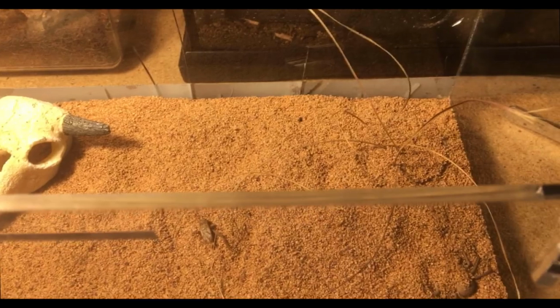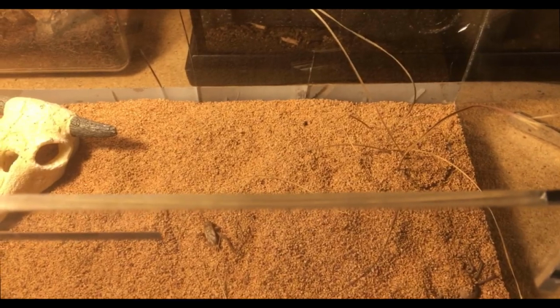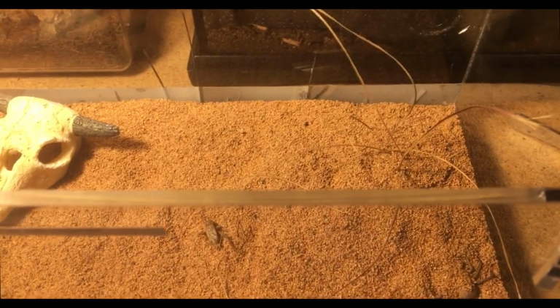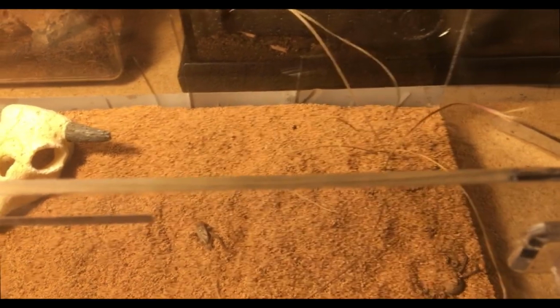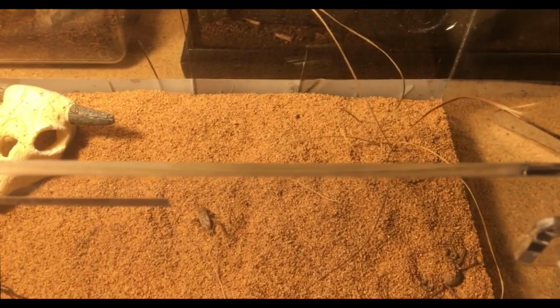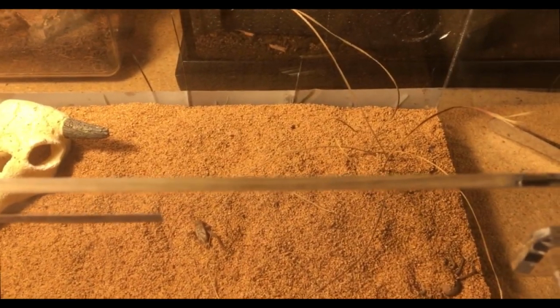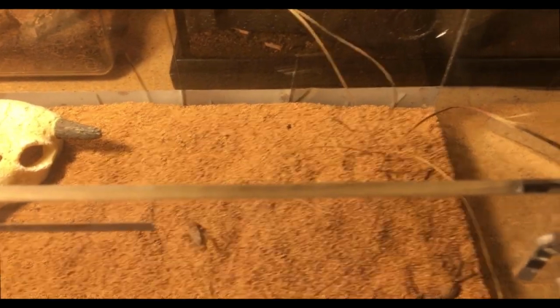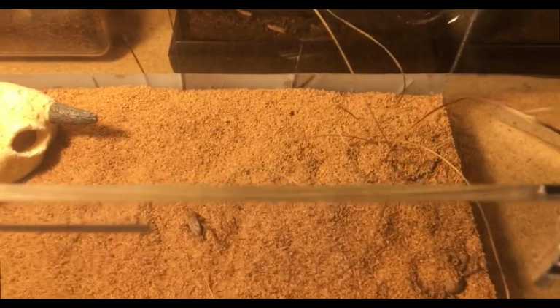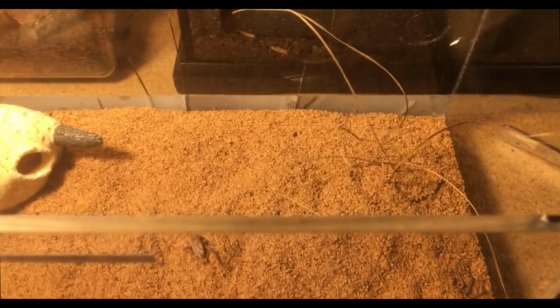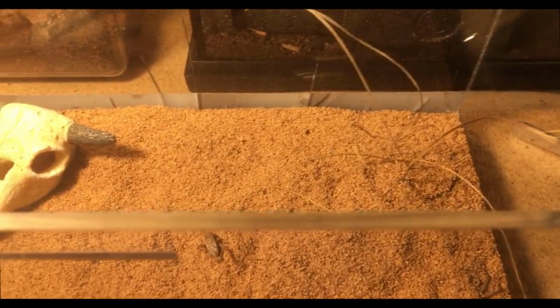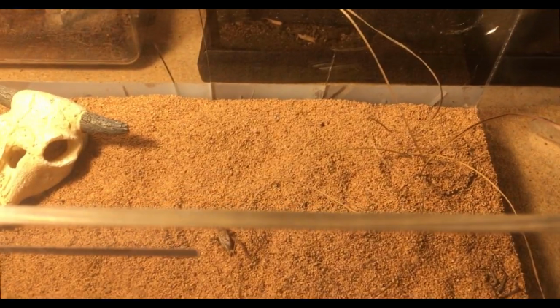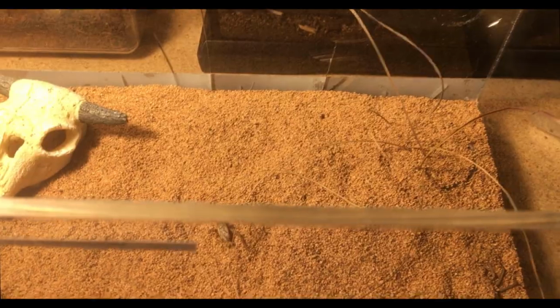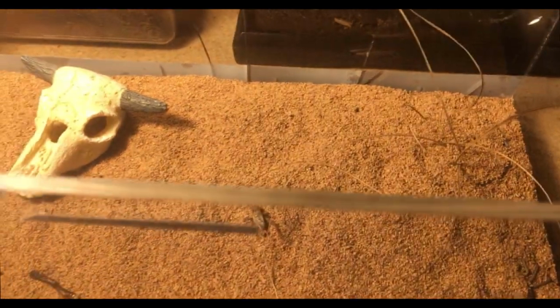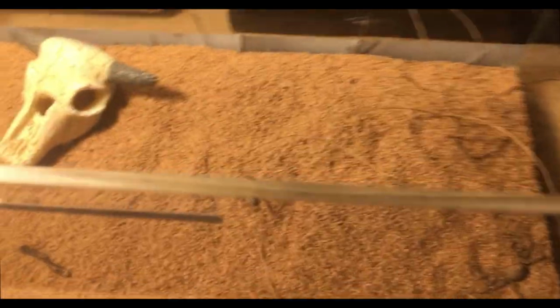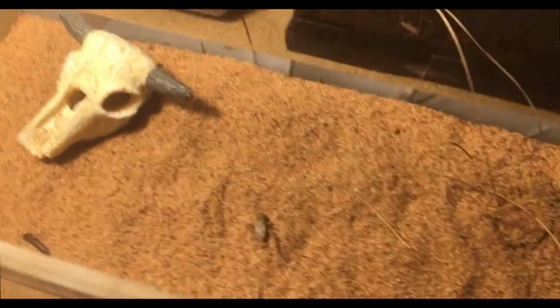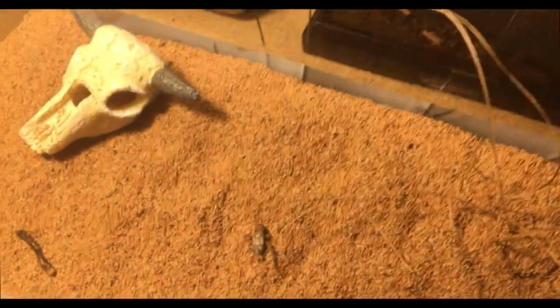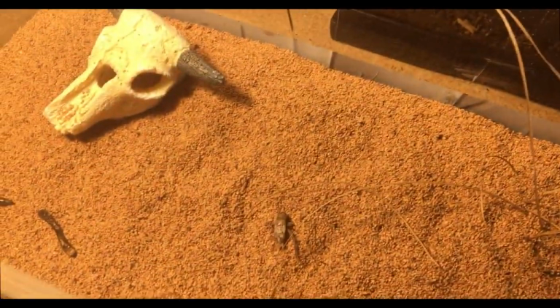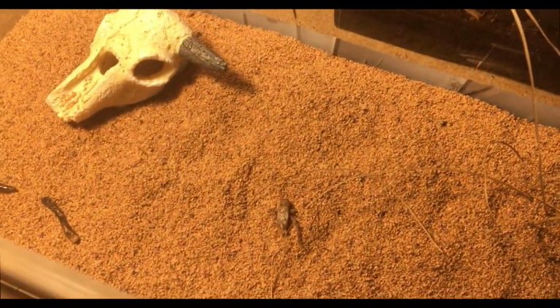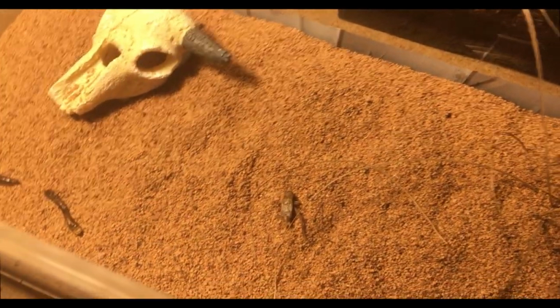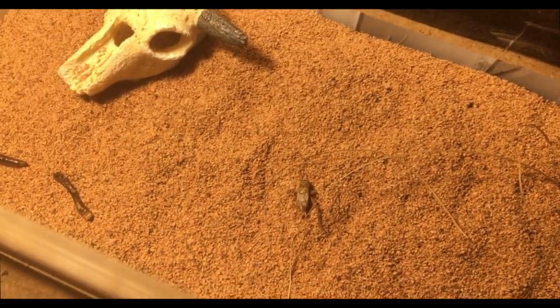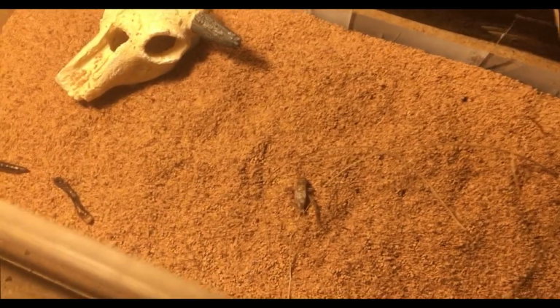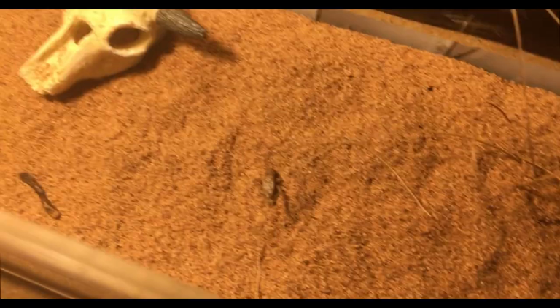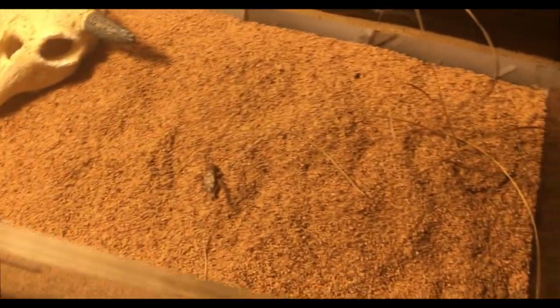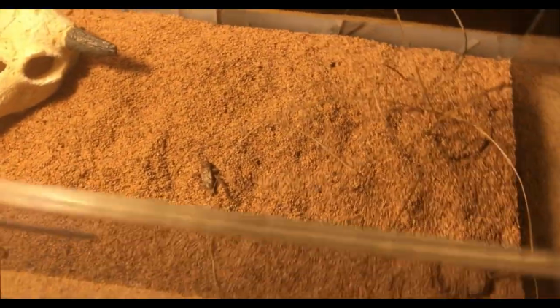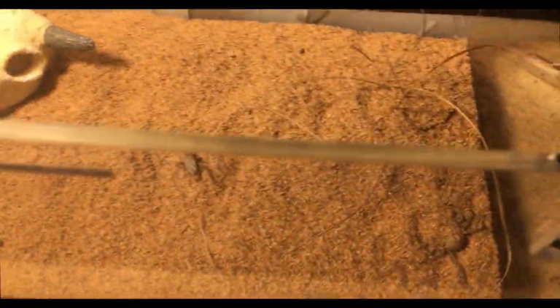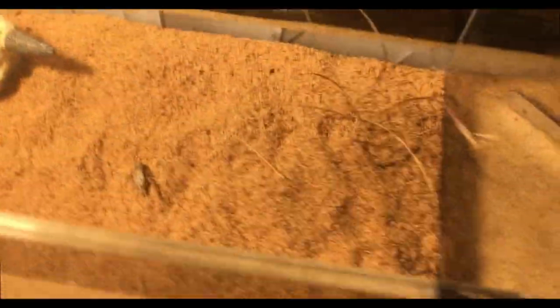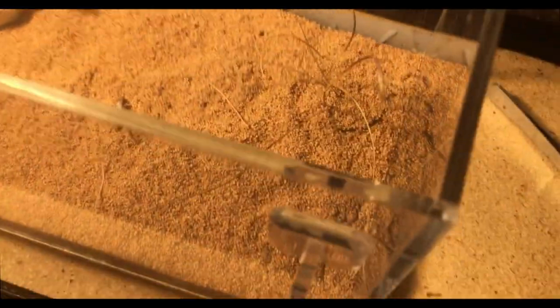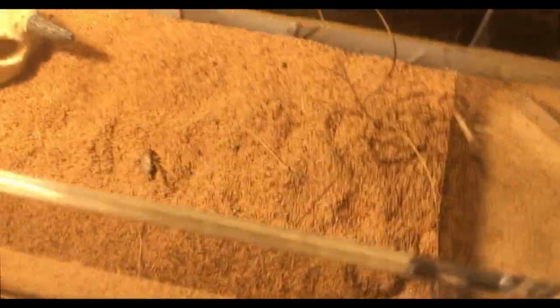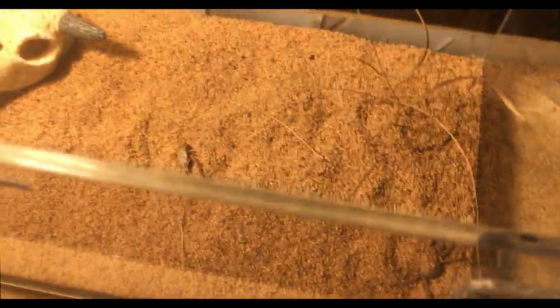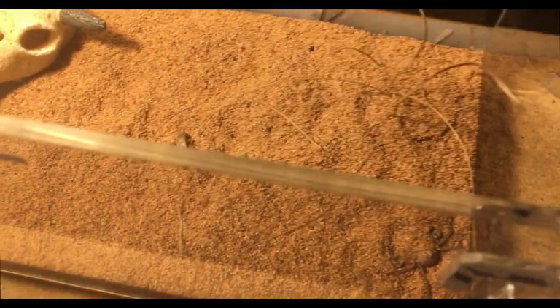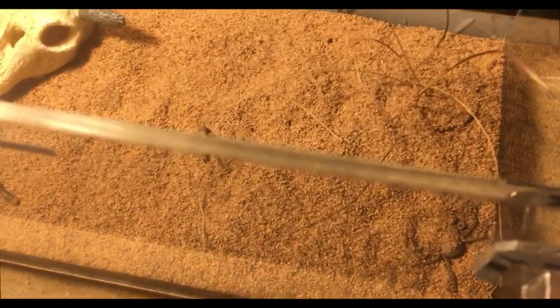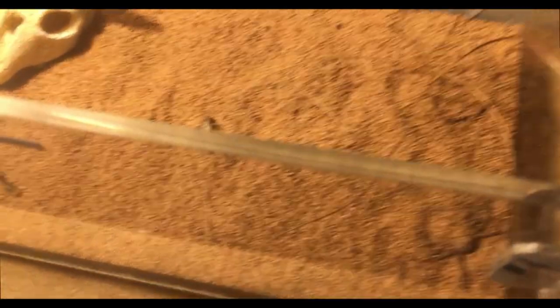Hey guys, in today's video I will be doing an update on all my true spiders and I will be trying to feed them, but most of them I don't think will eat — I'll just be showing you guys.